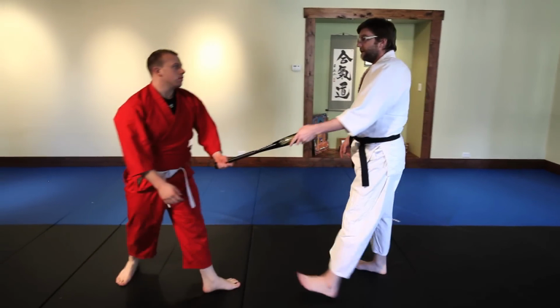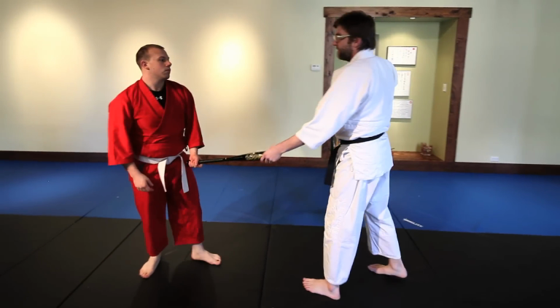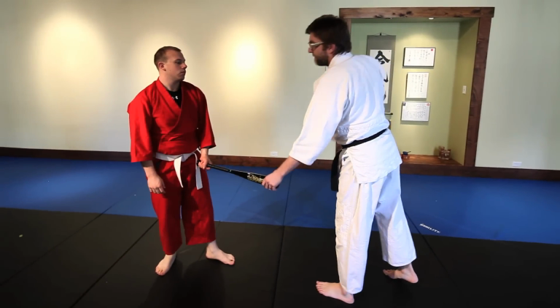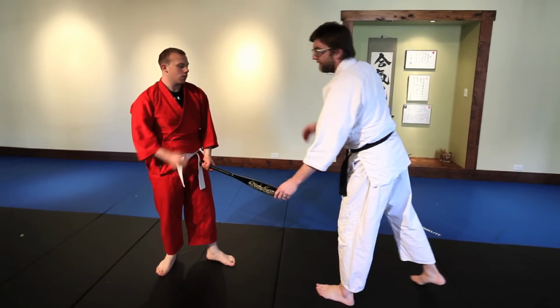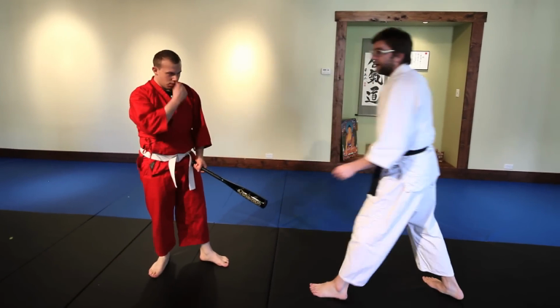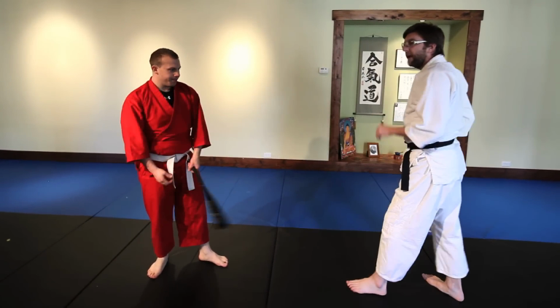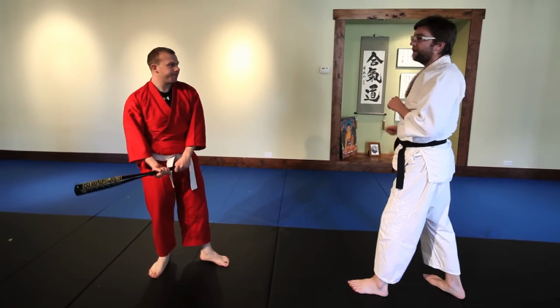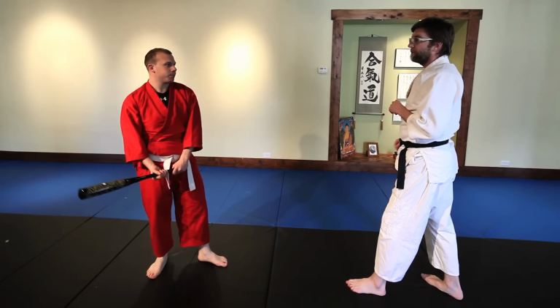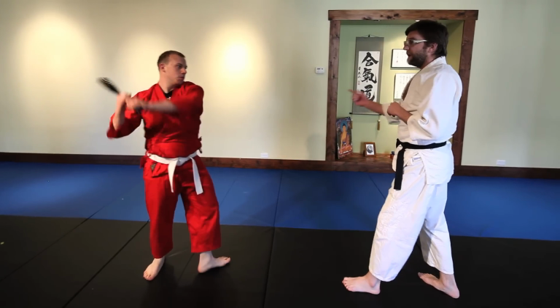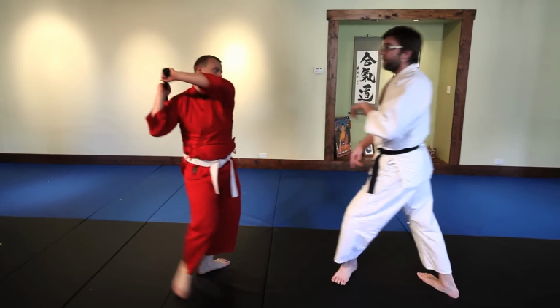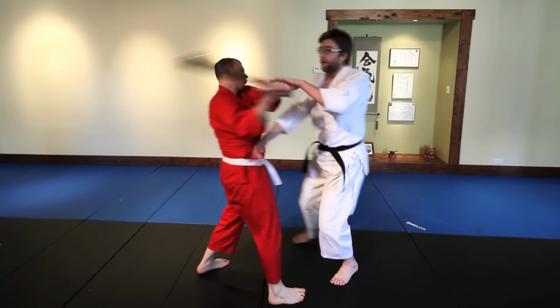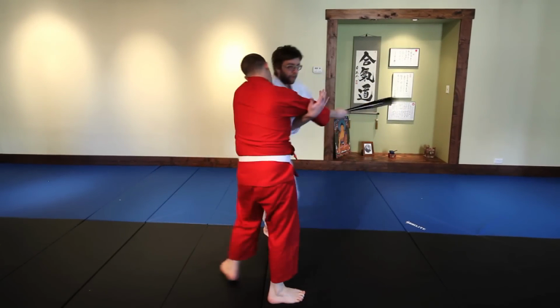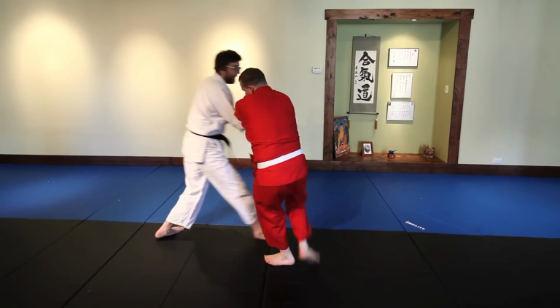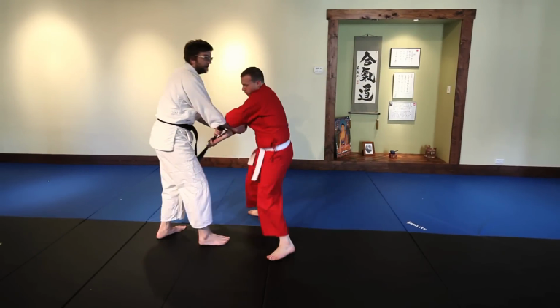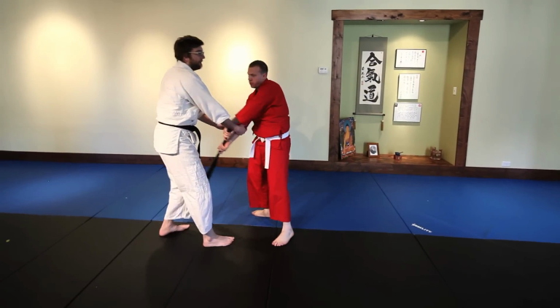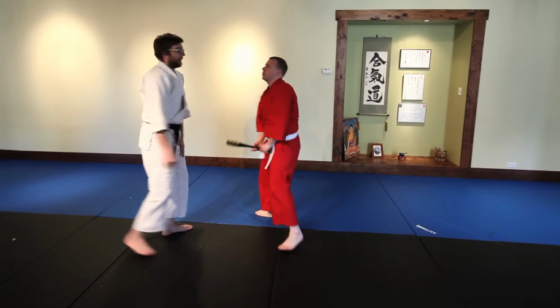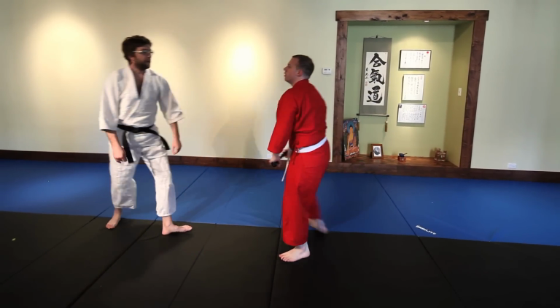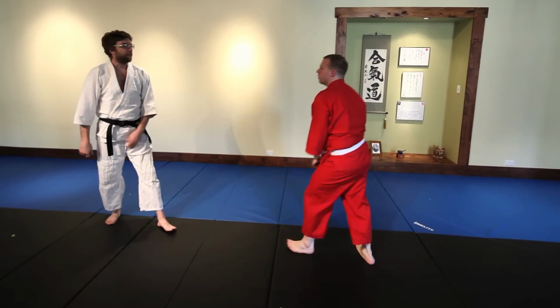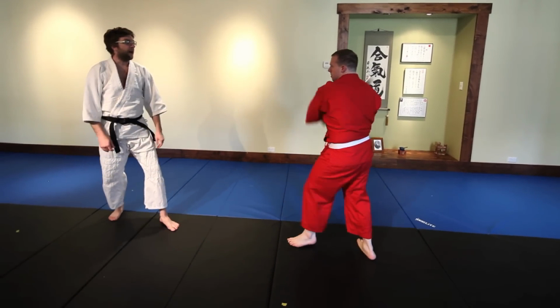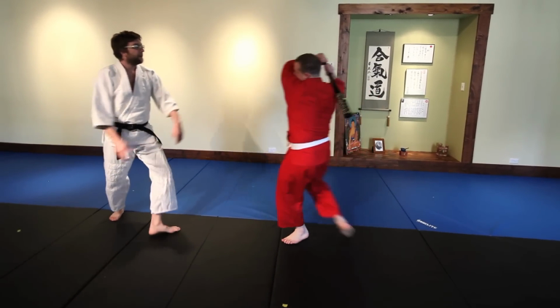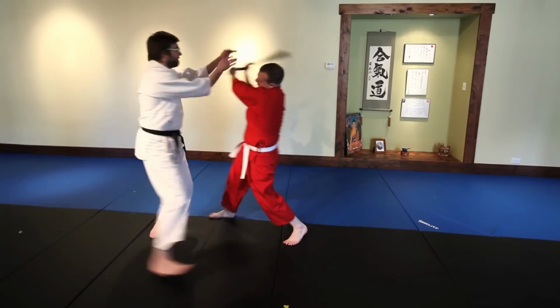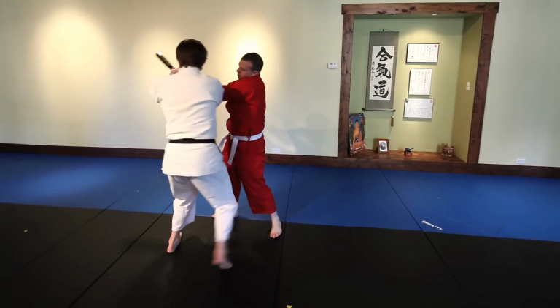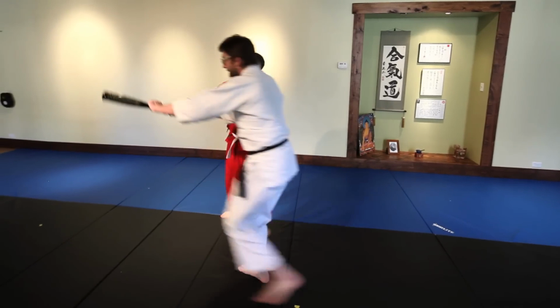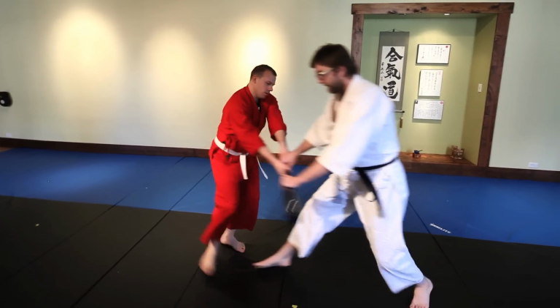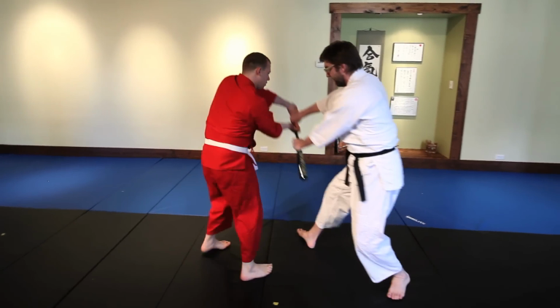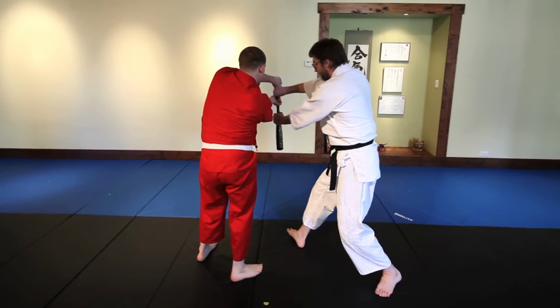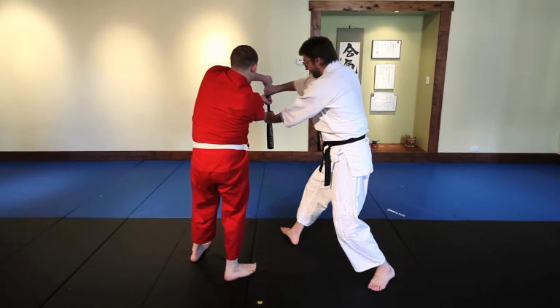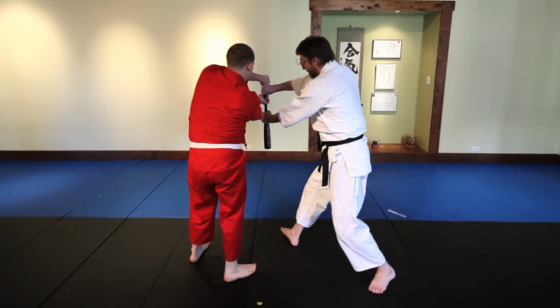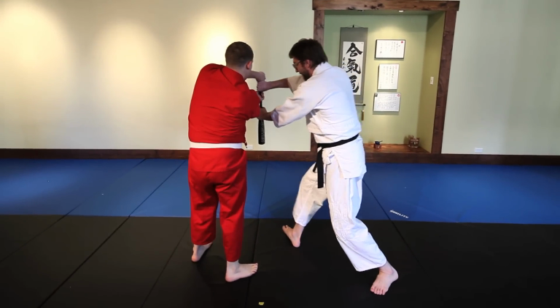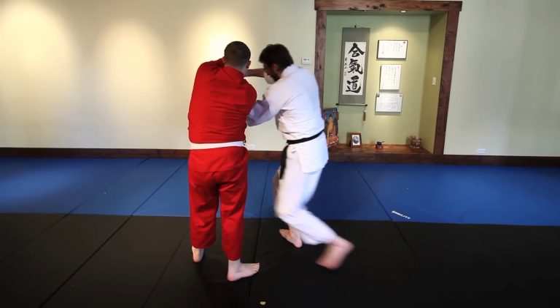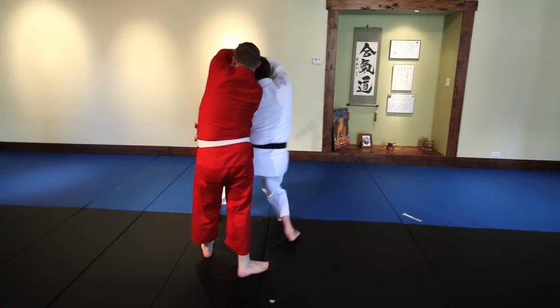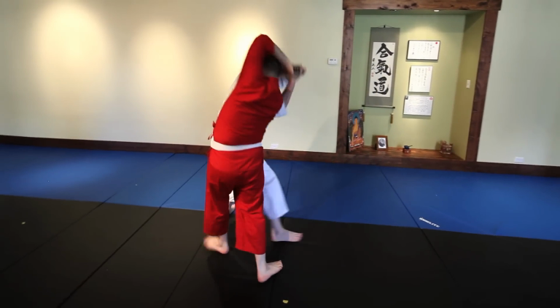So these concepts are similar to the haymaker defense, where you move in and turn with the attack. Last one is a Shiro Nage. Enter here, put the point of the bat down, step under the arms and whip it.